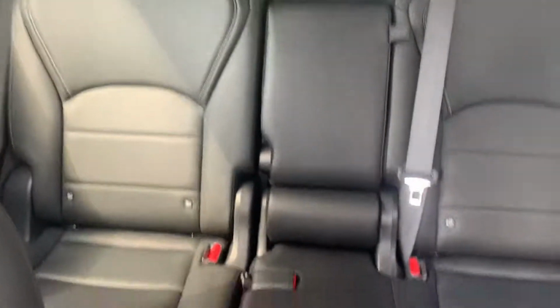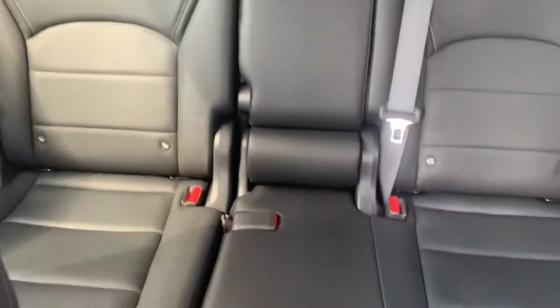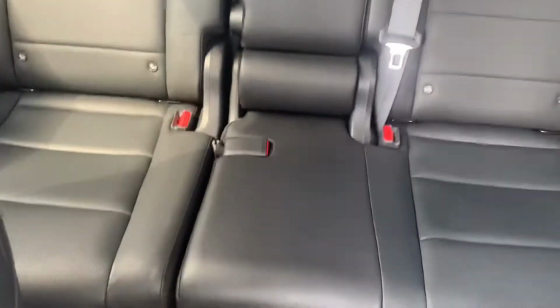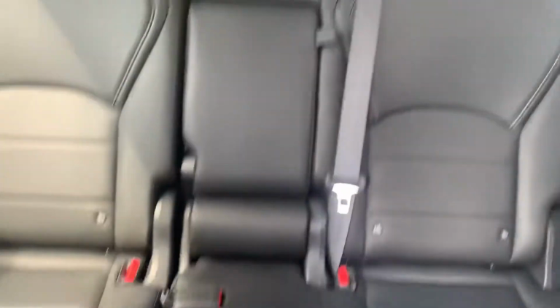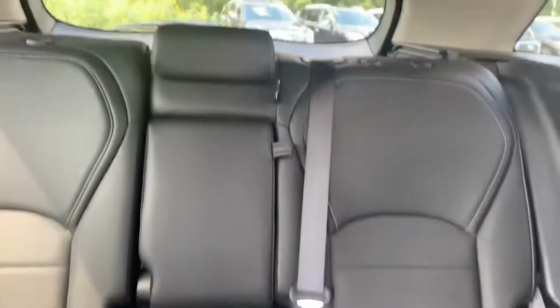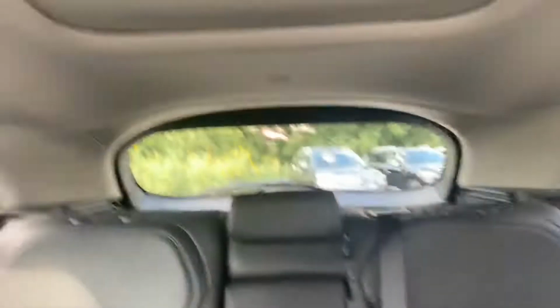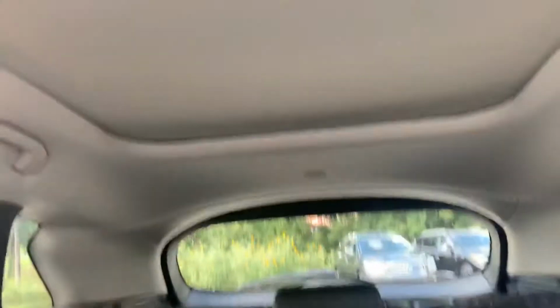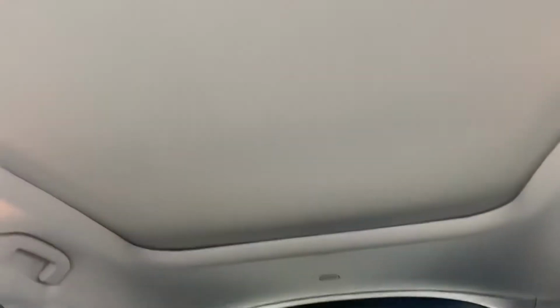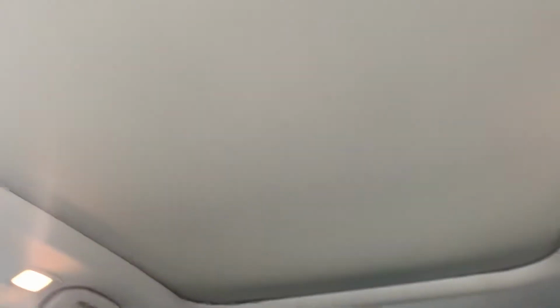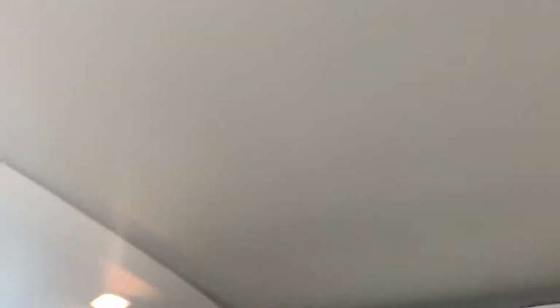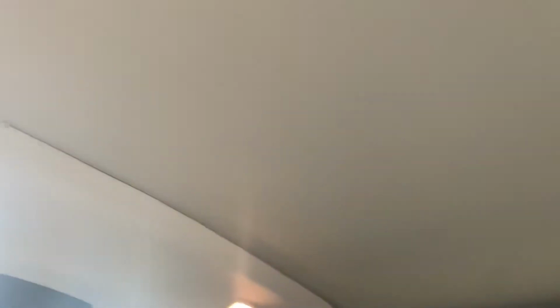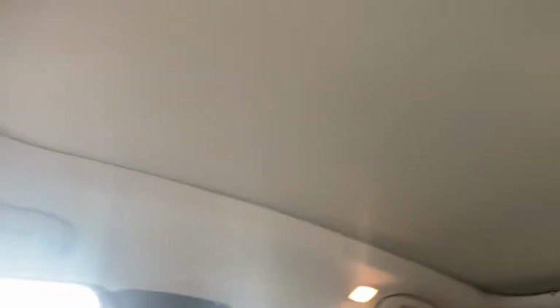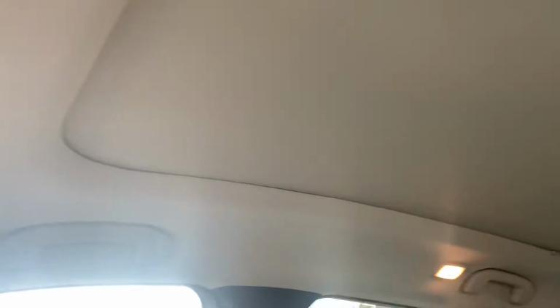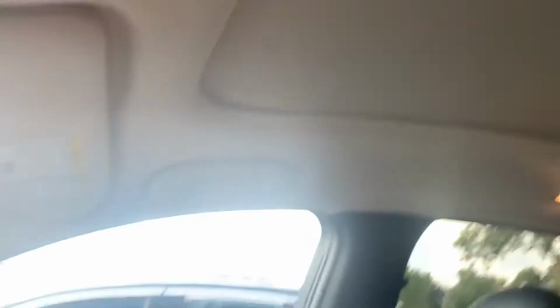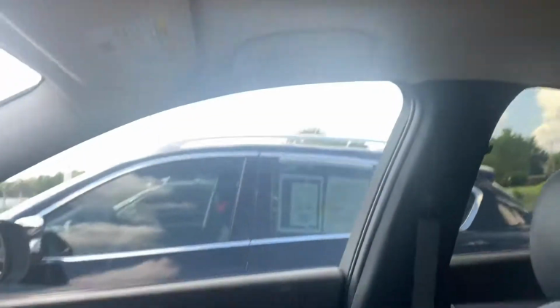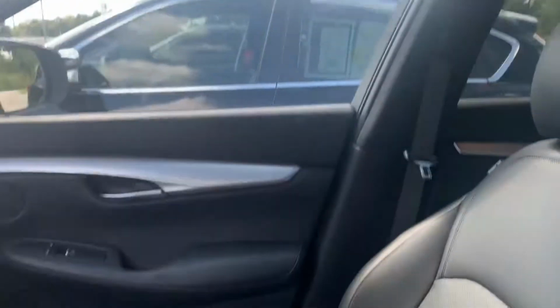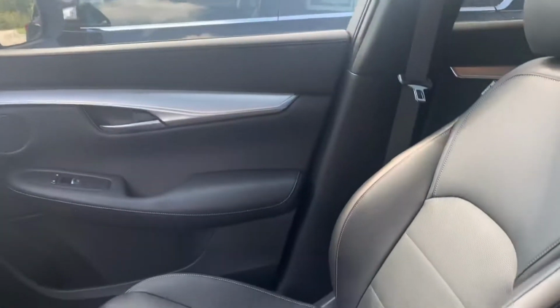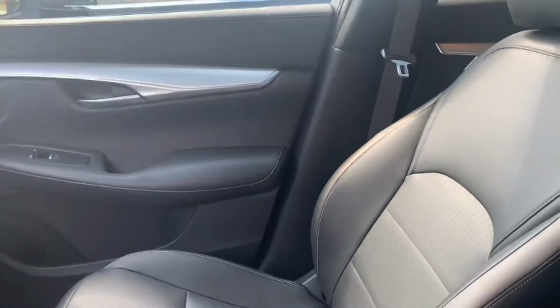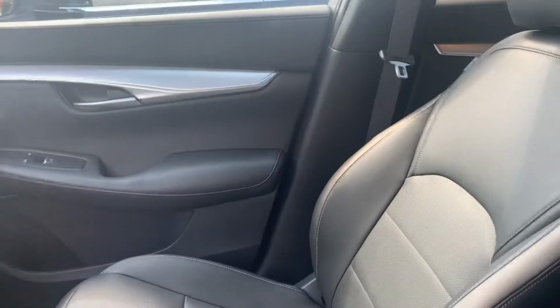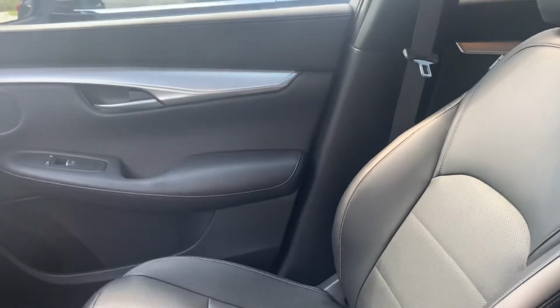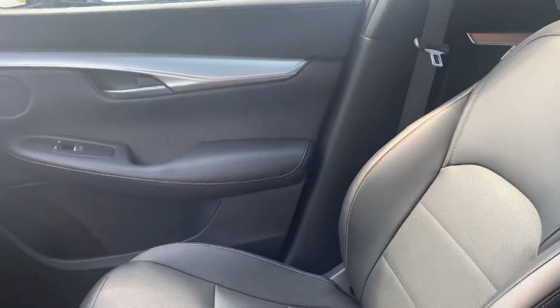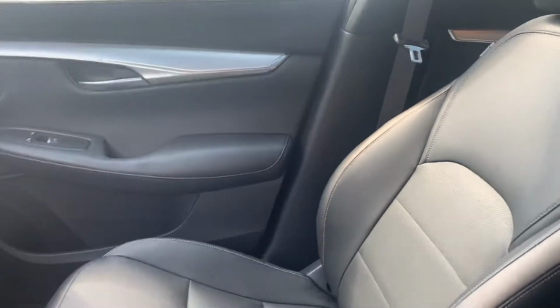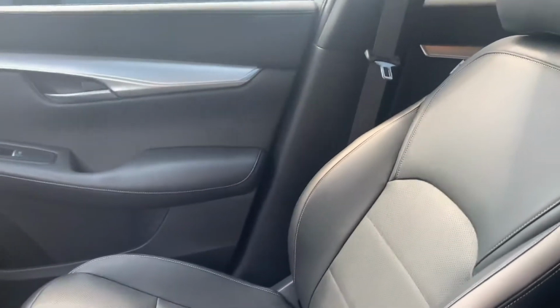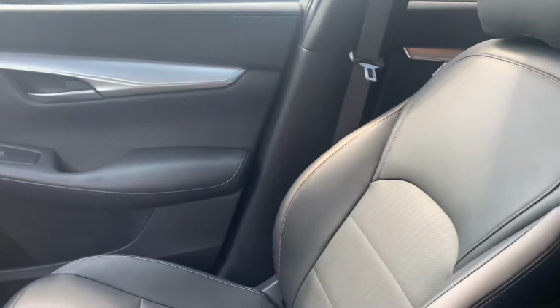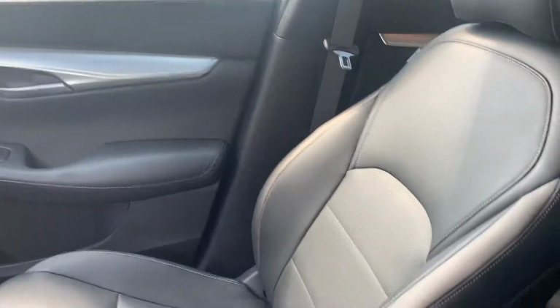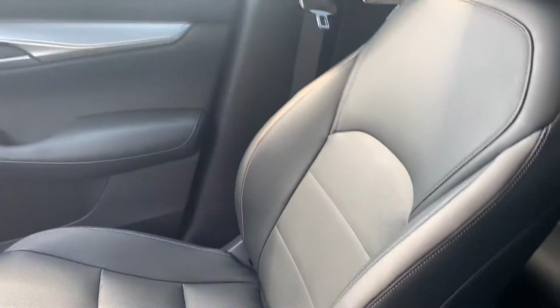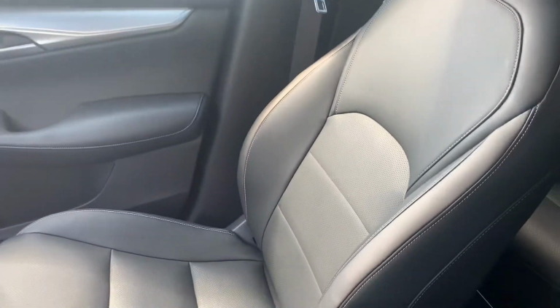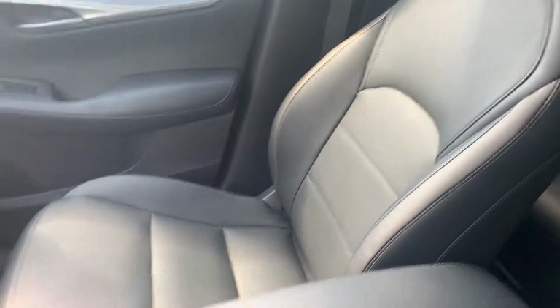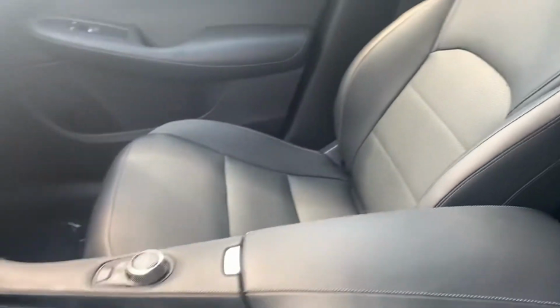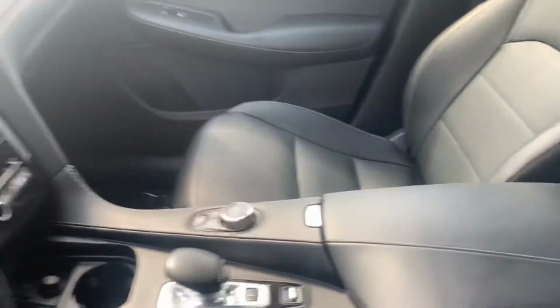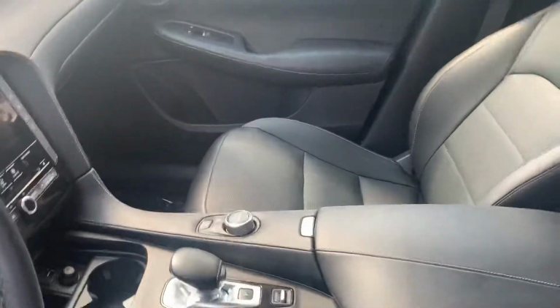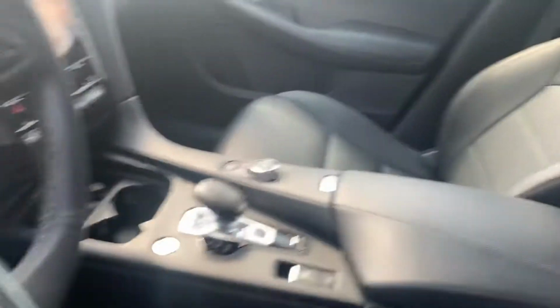Let me show you that back seat. It does have a panoramic sunroof, so that's a really nice — one of my favorite features. If you are interested in this vehicle, give us a call here at Jackie Cooper. Thank you for your time.